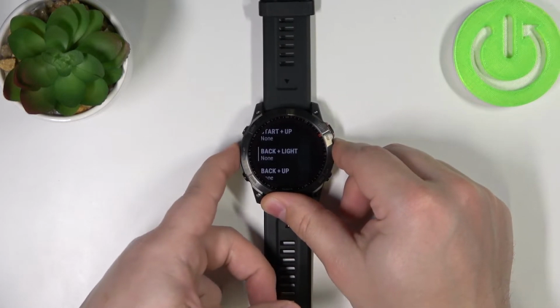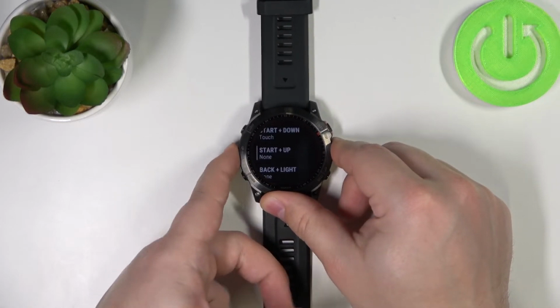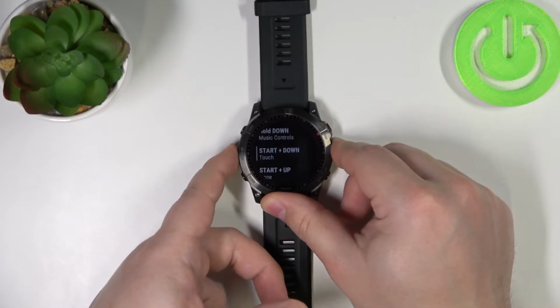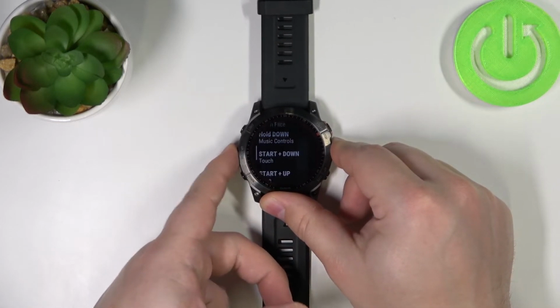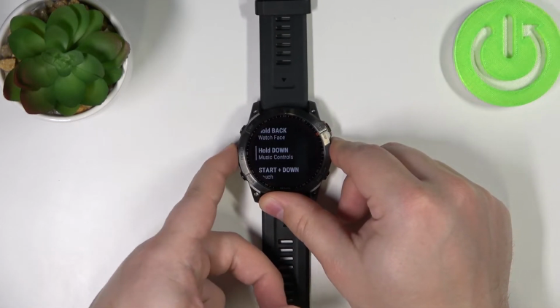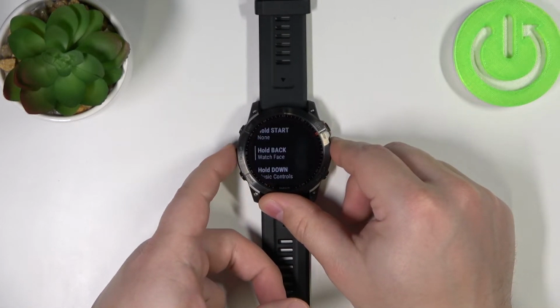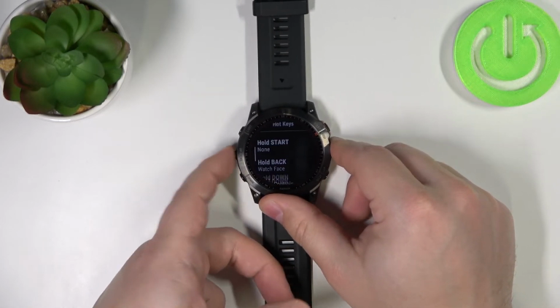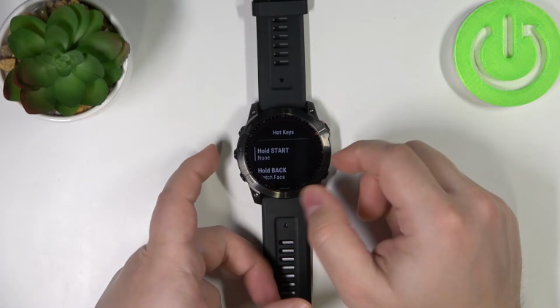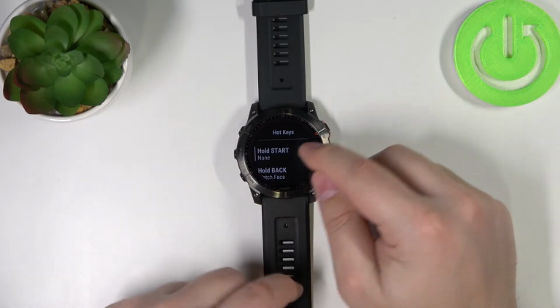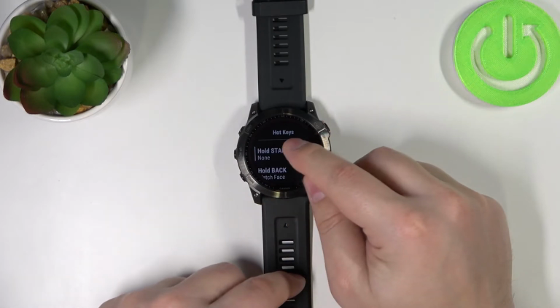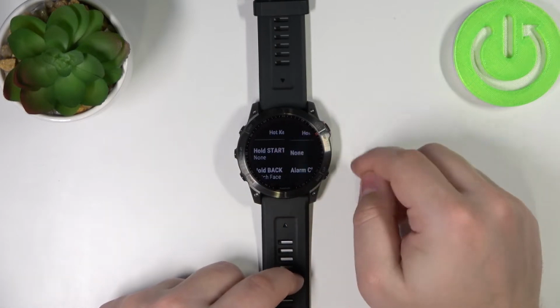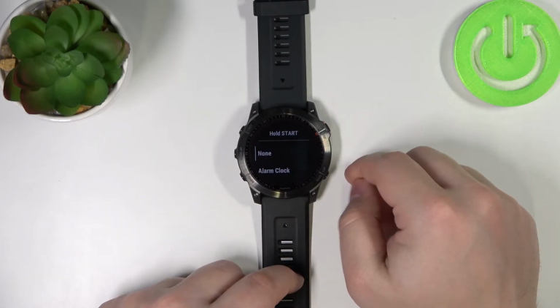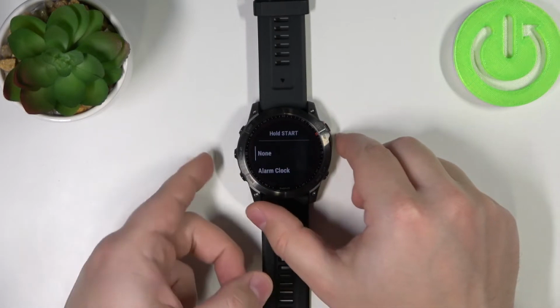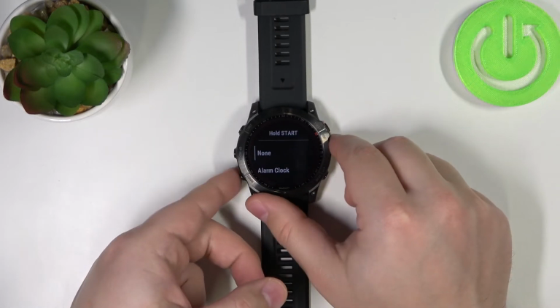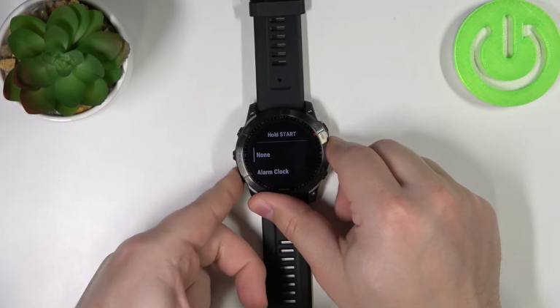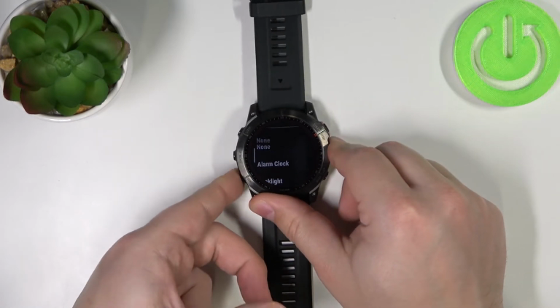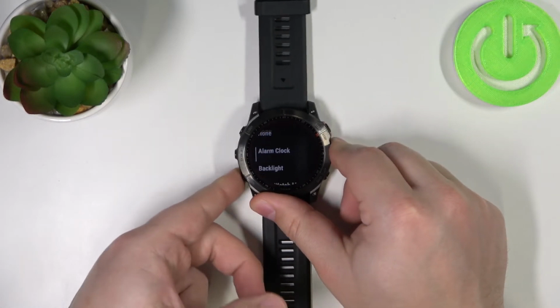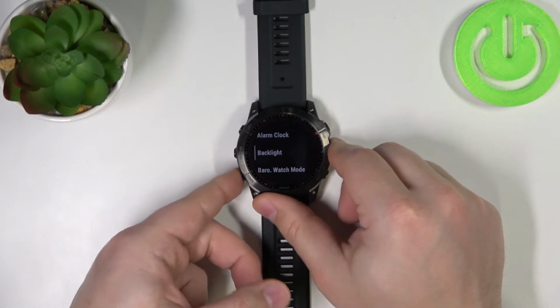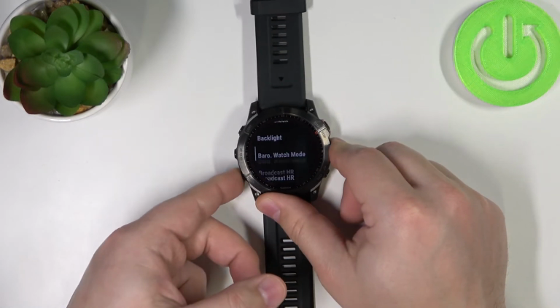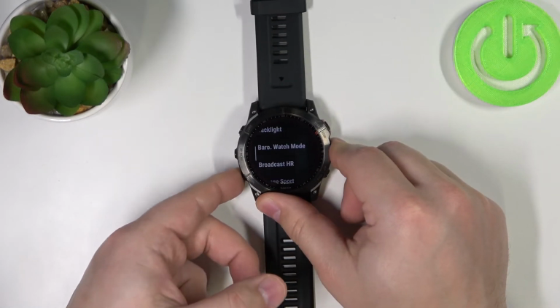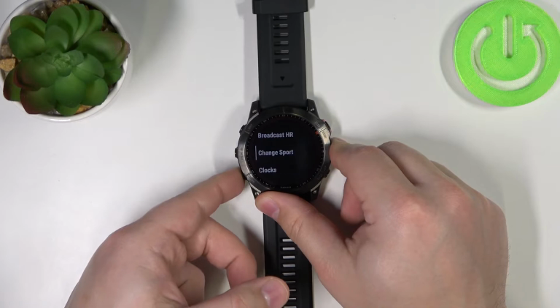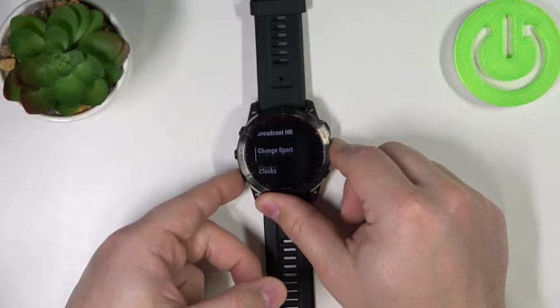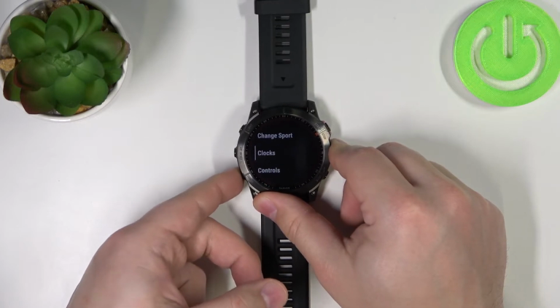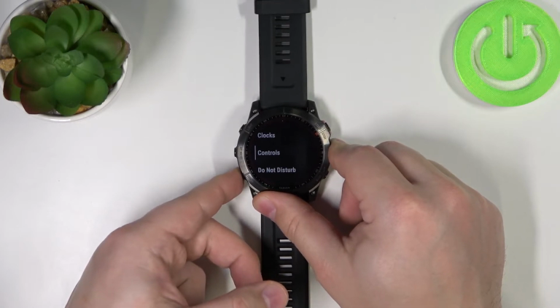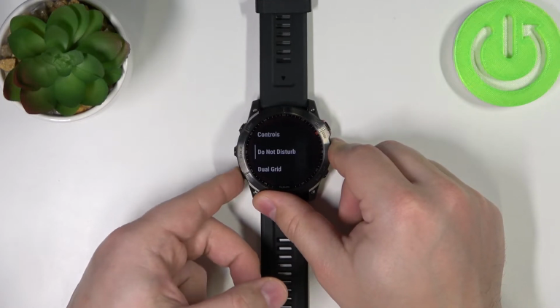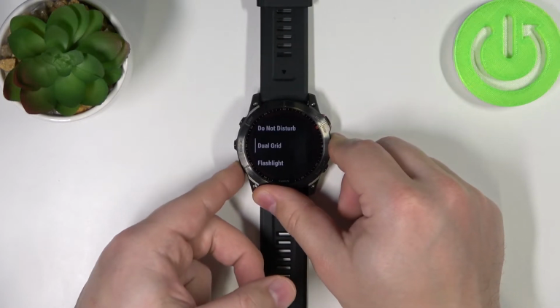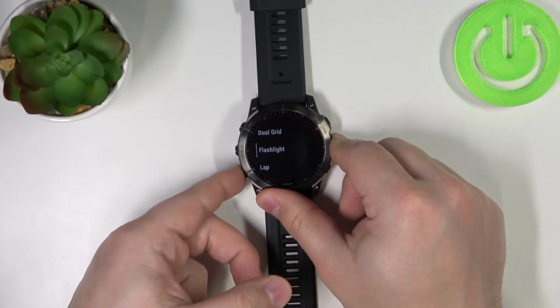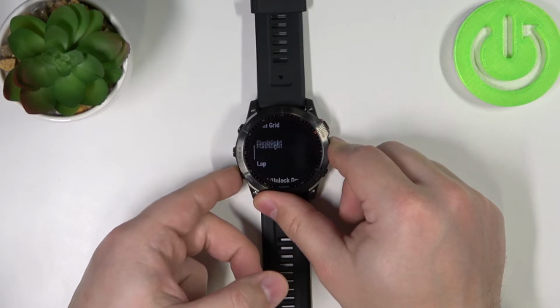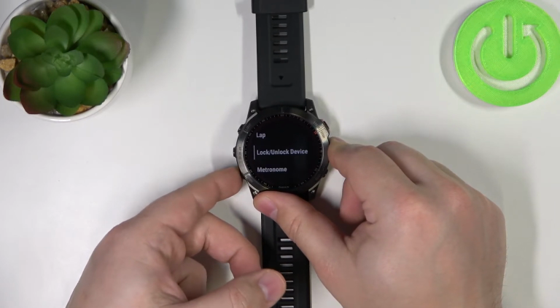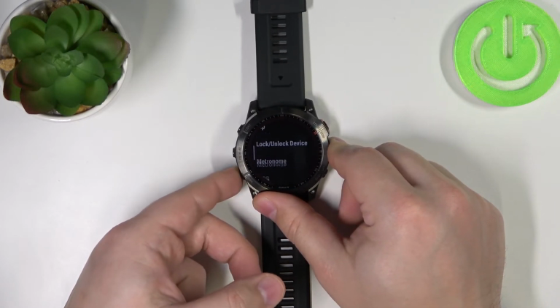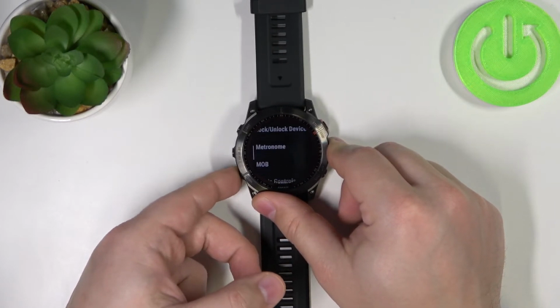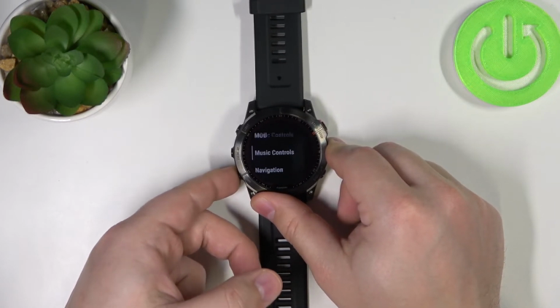Select the hotkey you want to customize — for example, Hold Start — and right here you can select the action to assign to this hotkey.